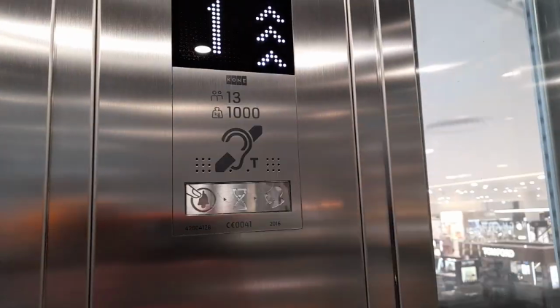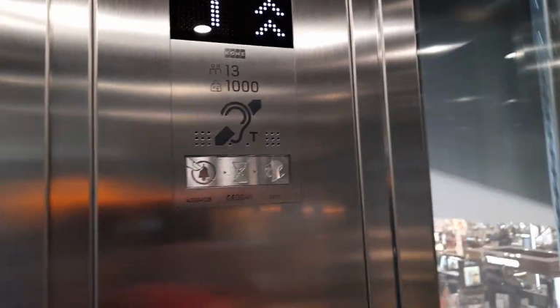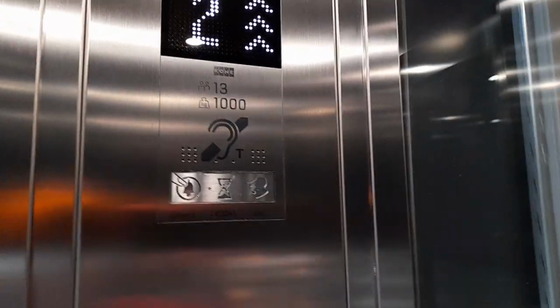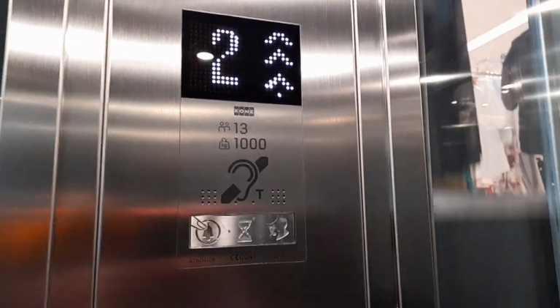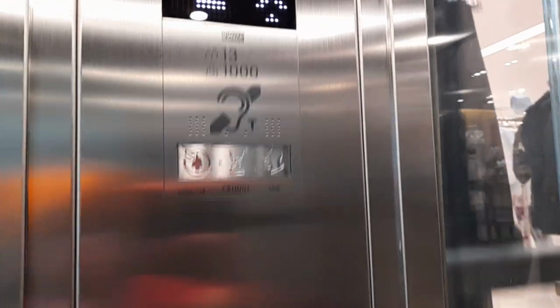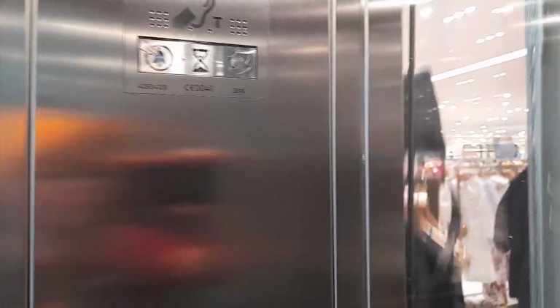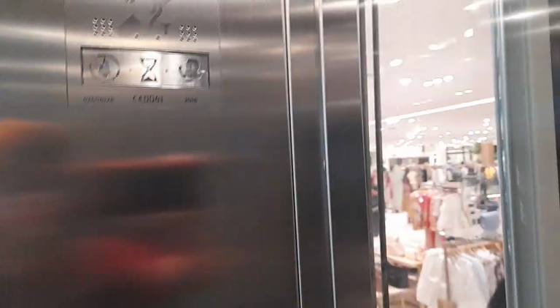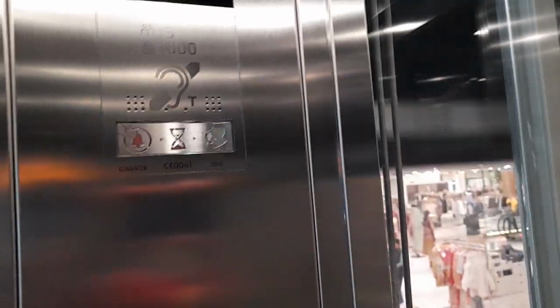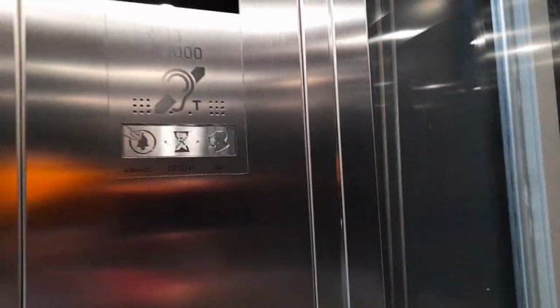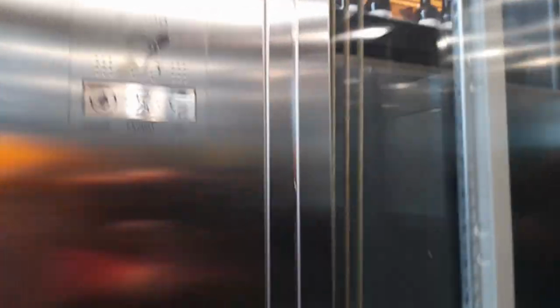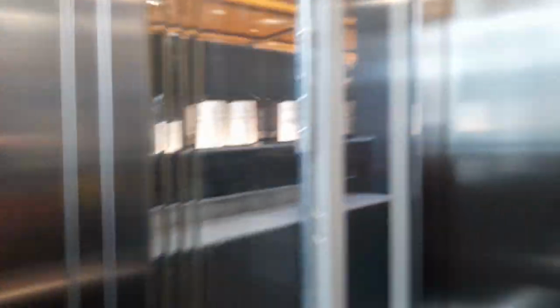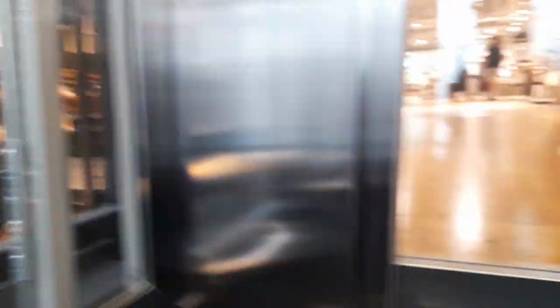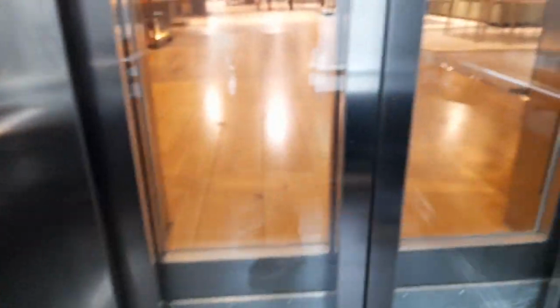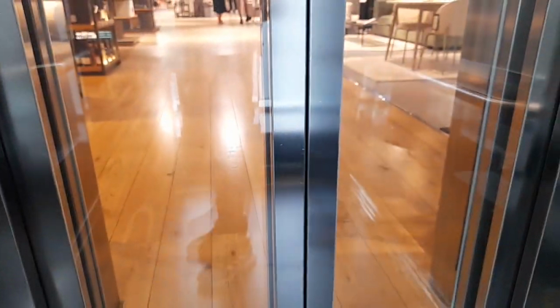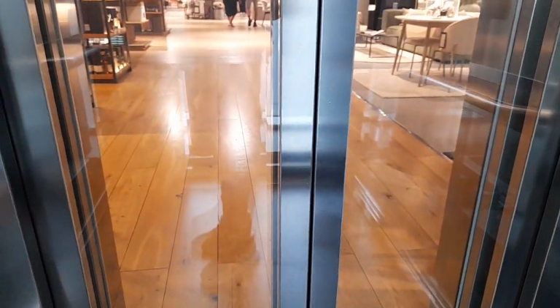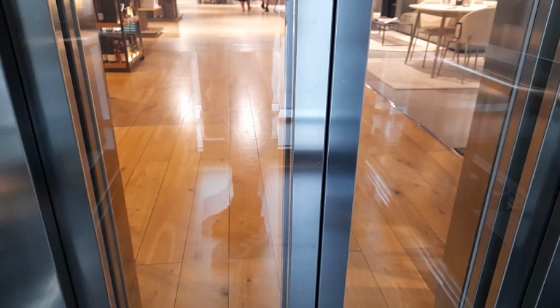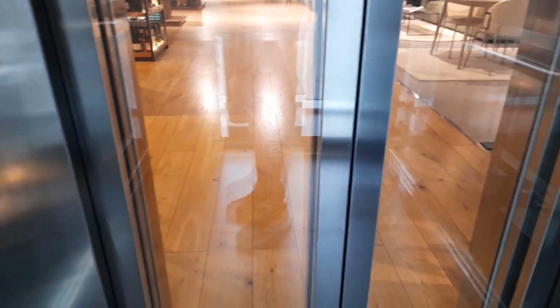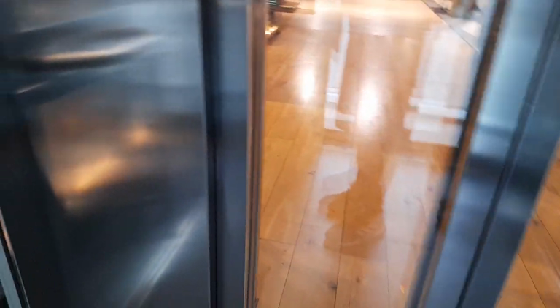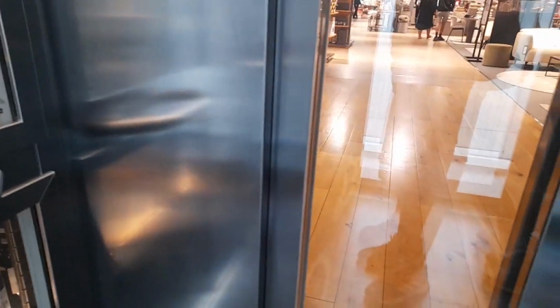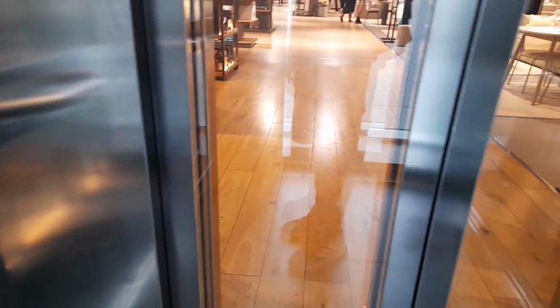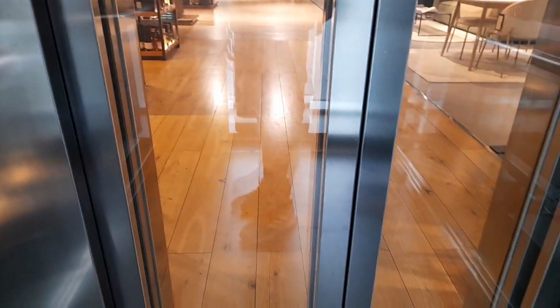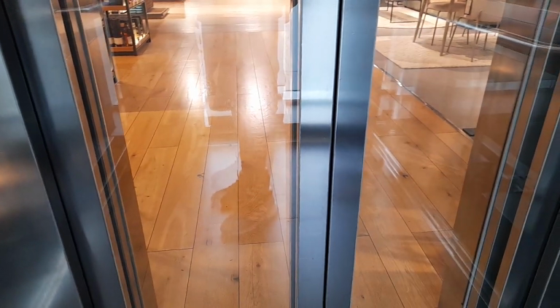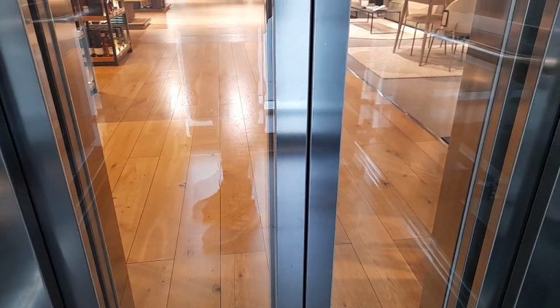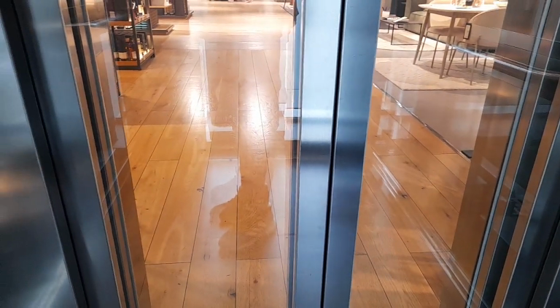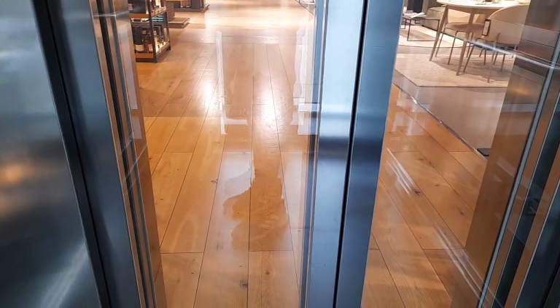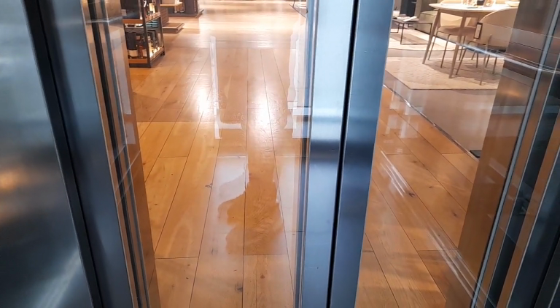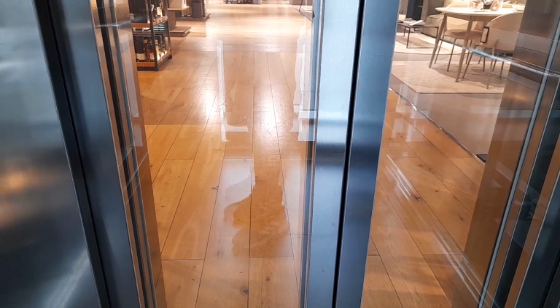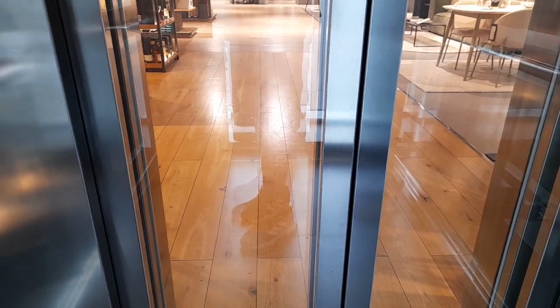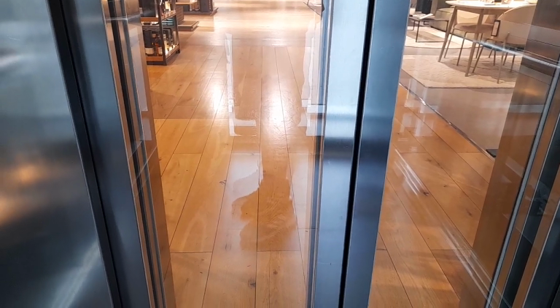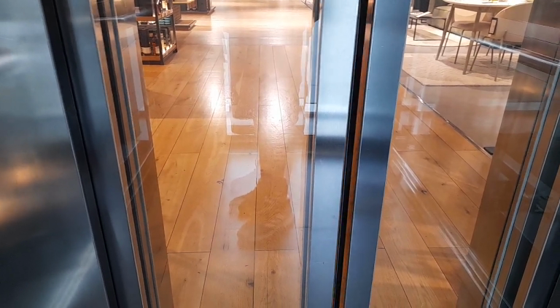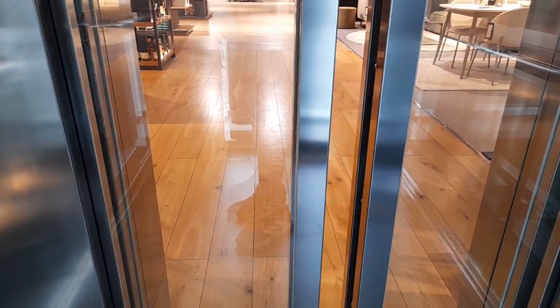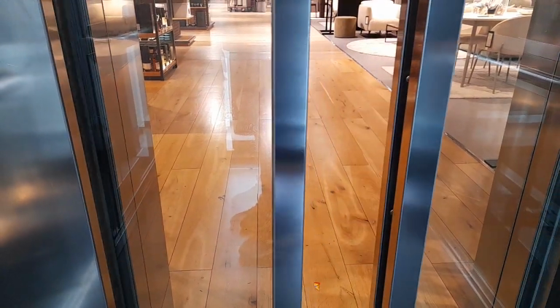We'll go to the top because there are people getting in, and then we'll go from street level. This goes up fast — about two floors, quick. Not really slow going up, but jeez, it's got slow doors though.